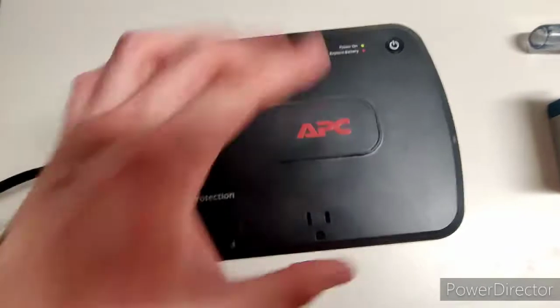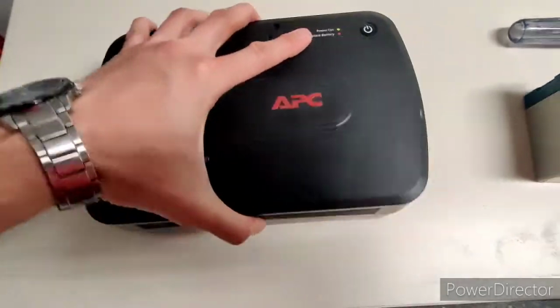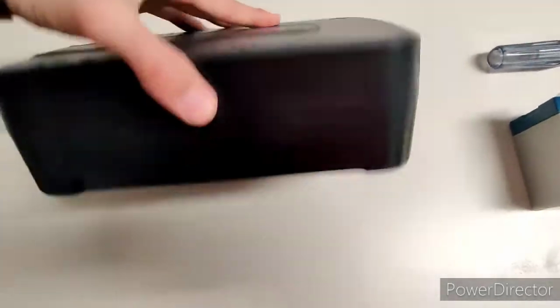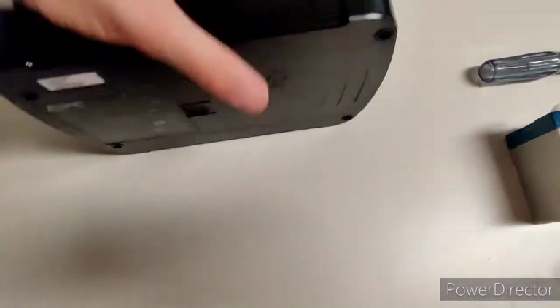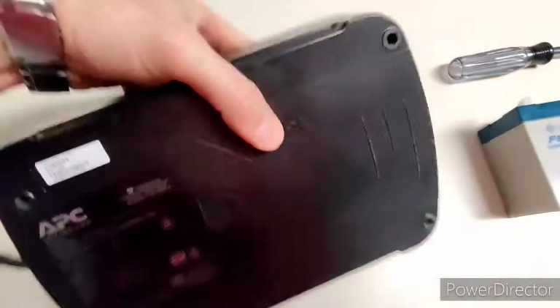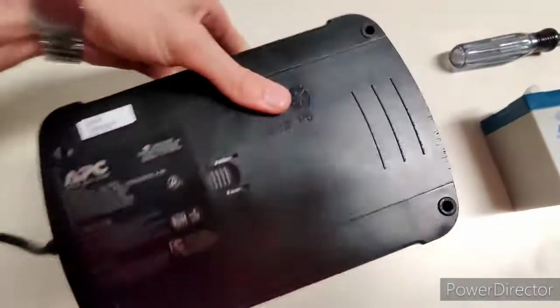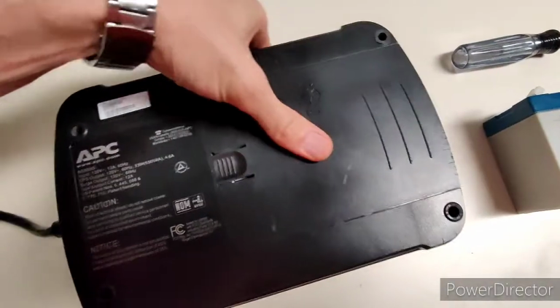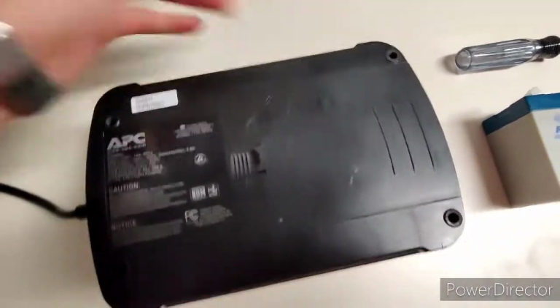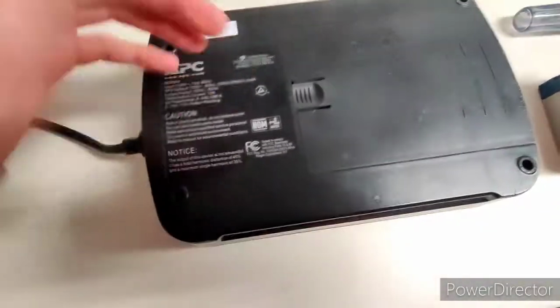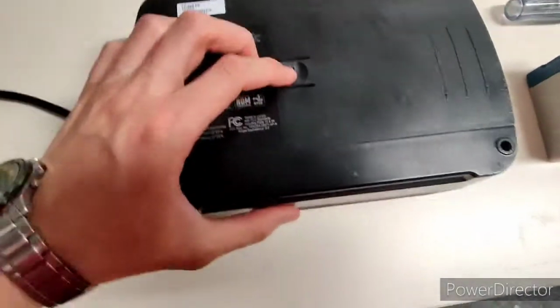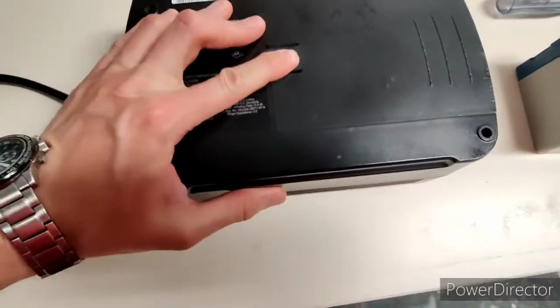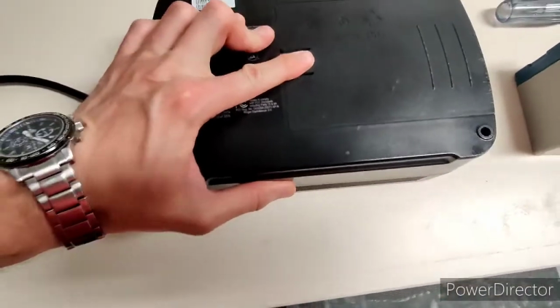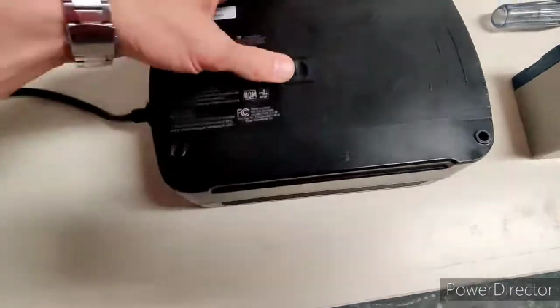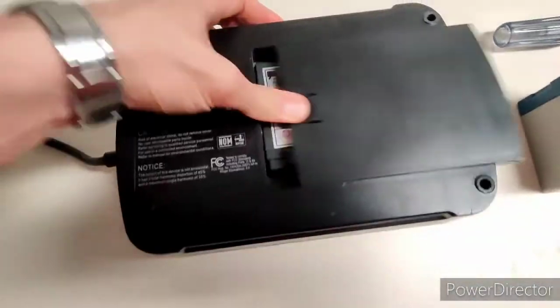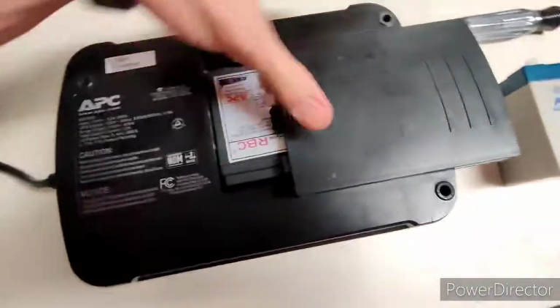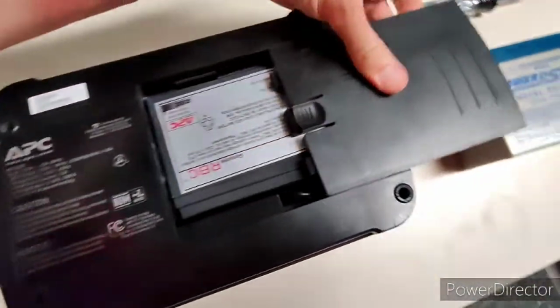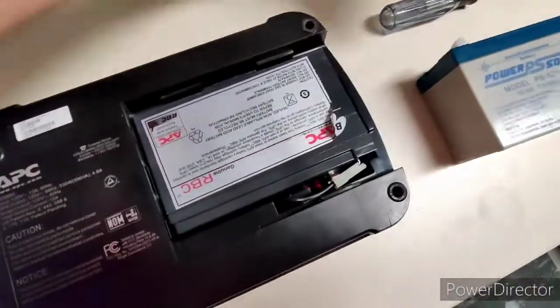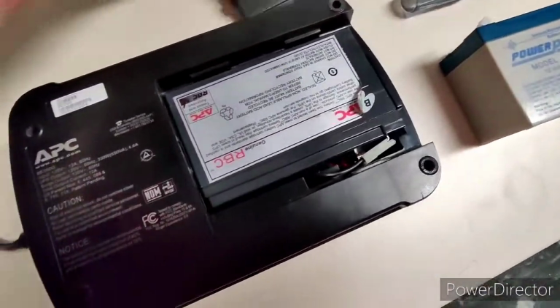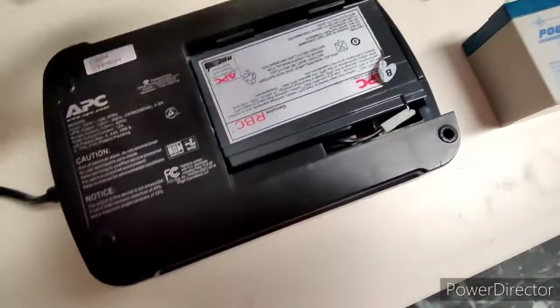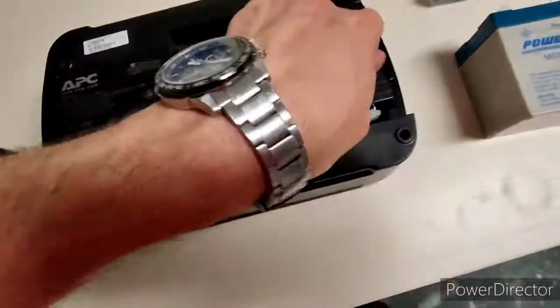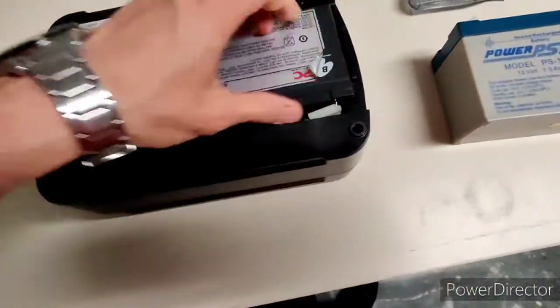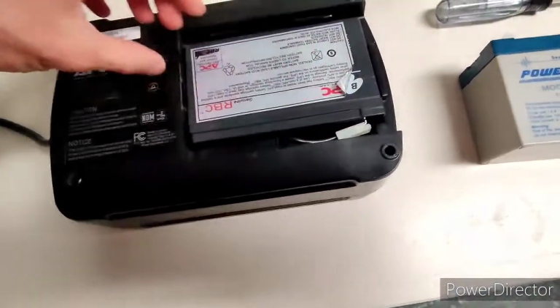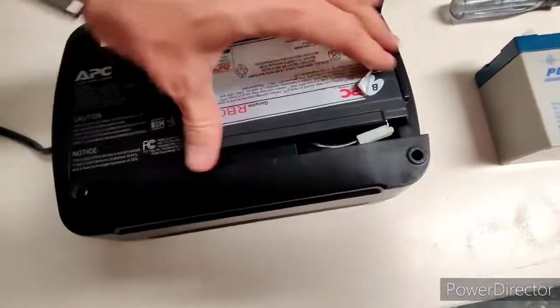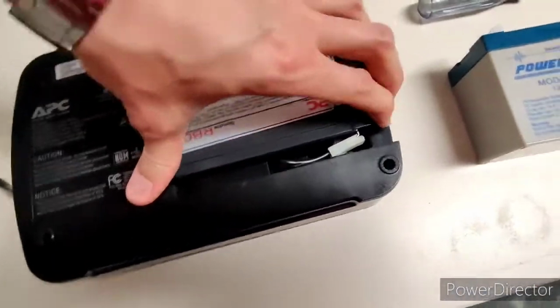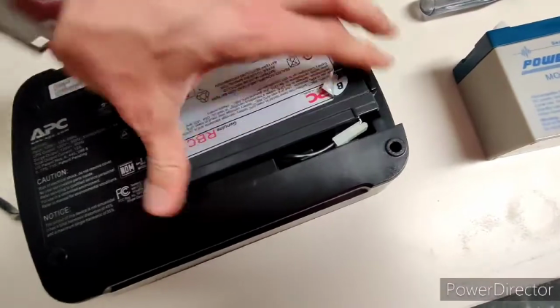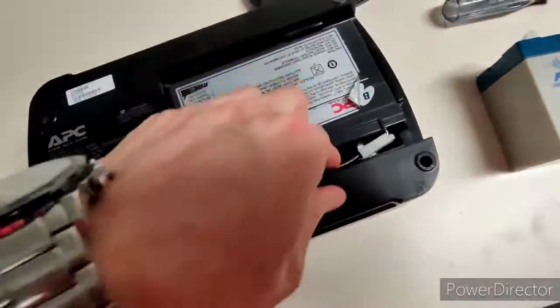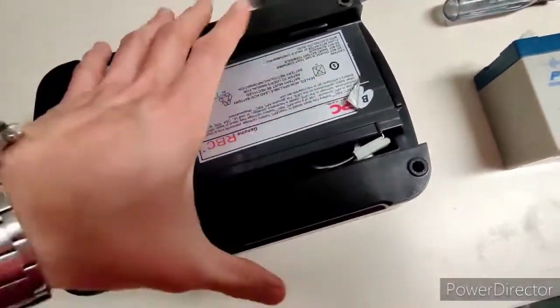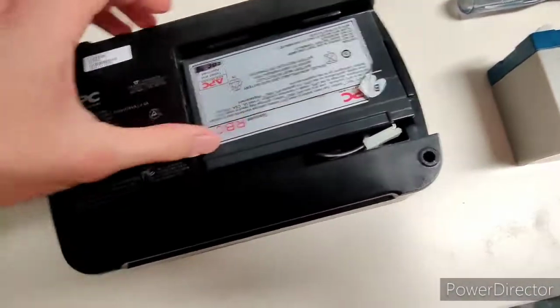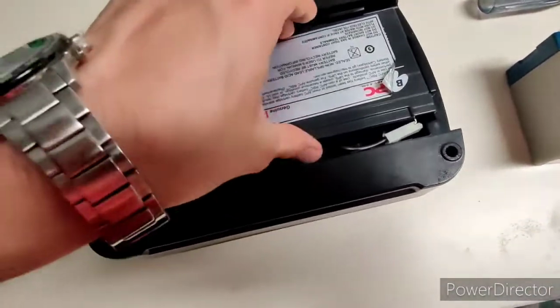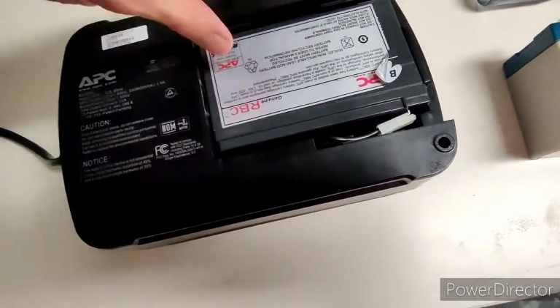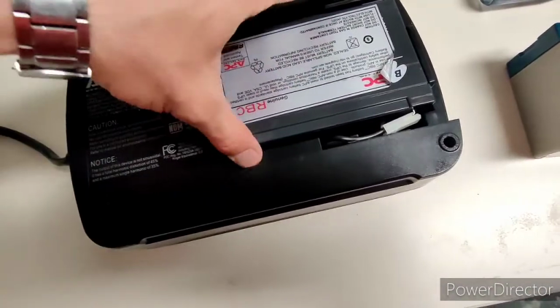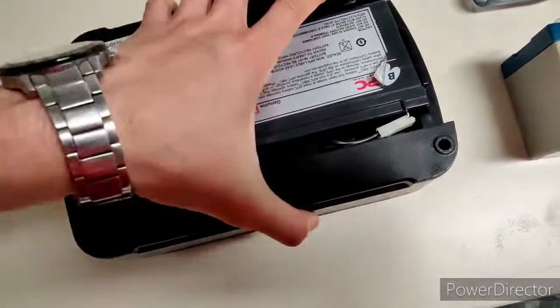You don't even have to unplug it. All you do is flip it over — I'll try to do this with one hand — and slide that open. Pull the battery out. That might be the hardest part with one hand.